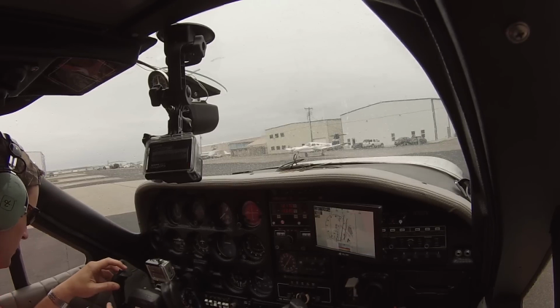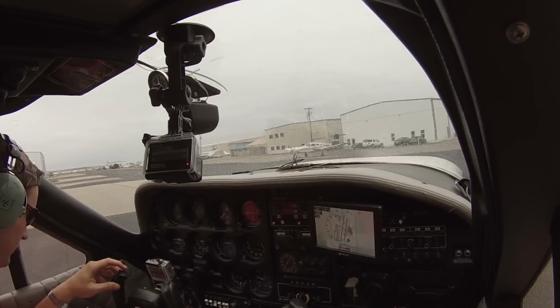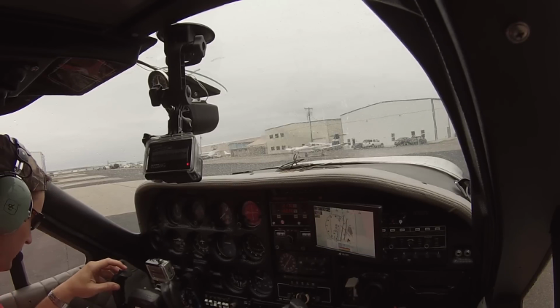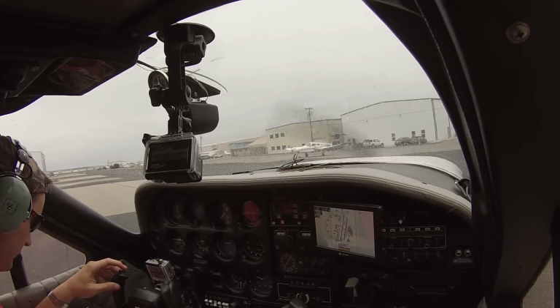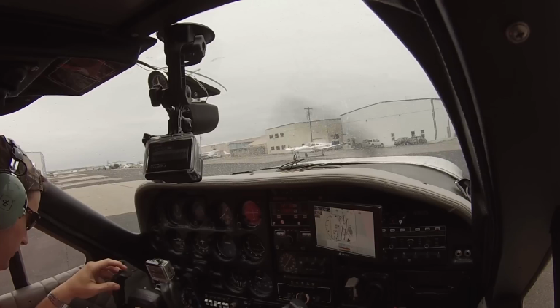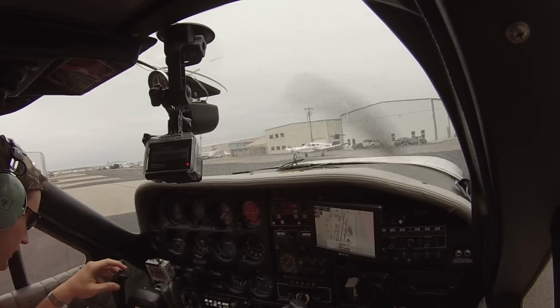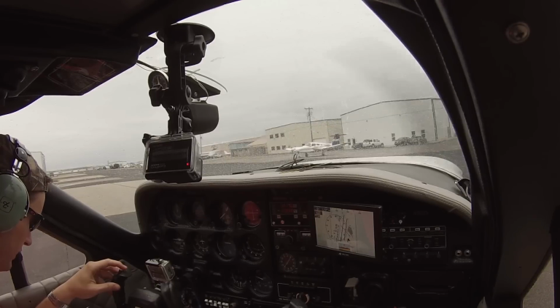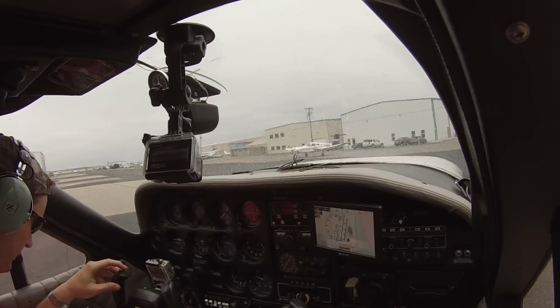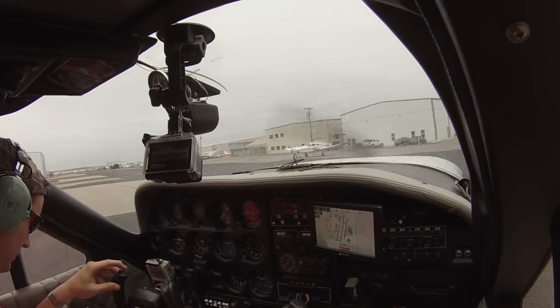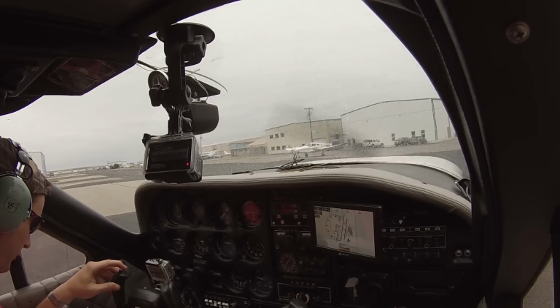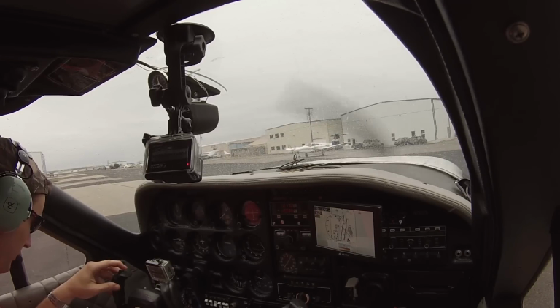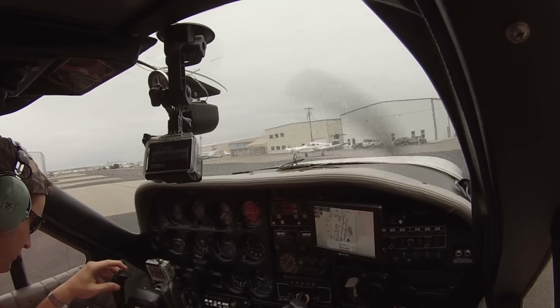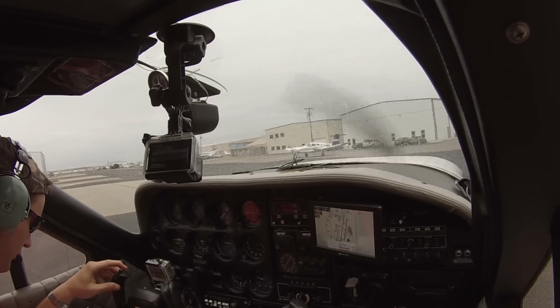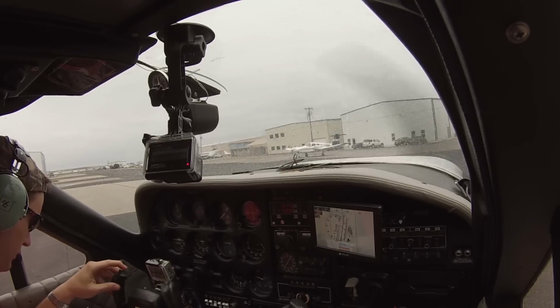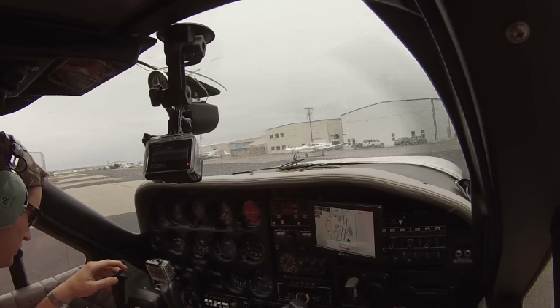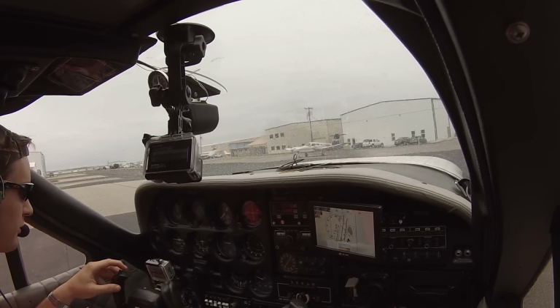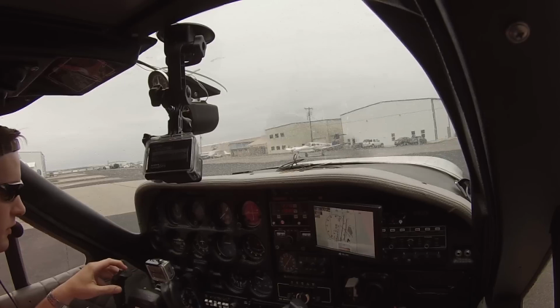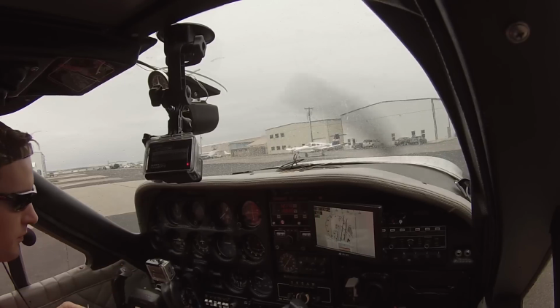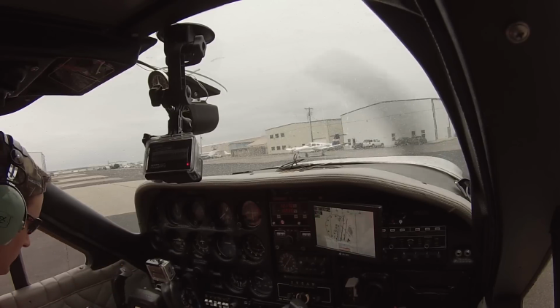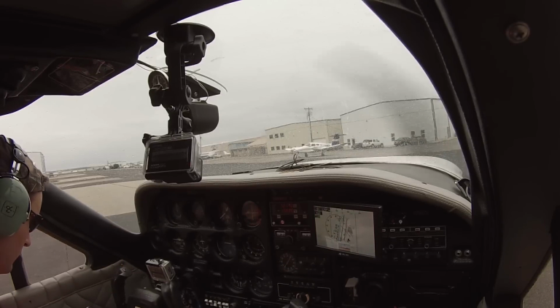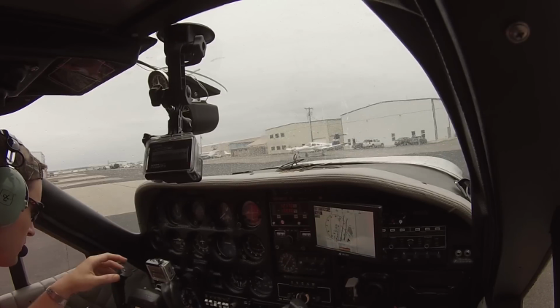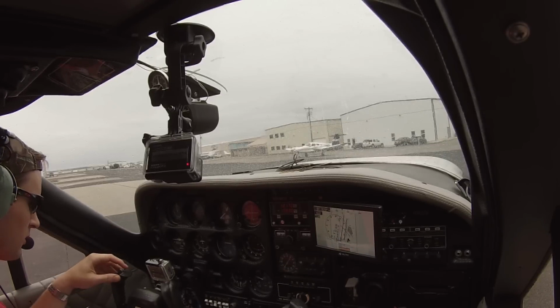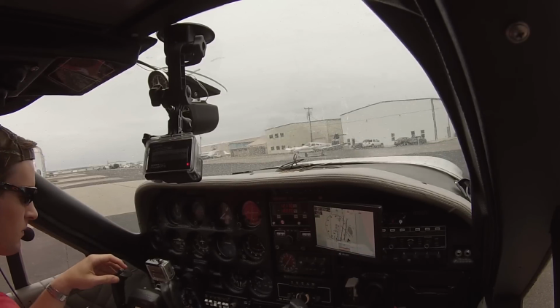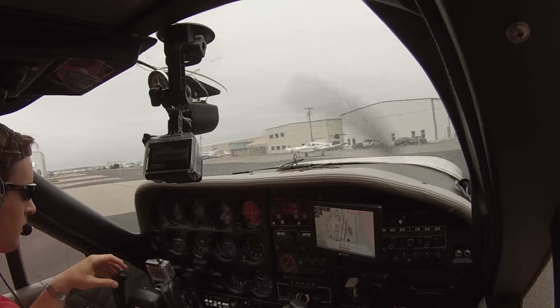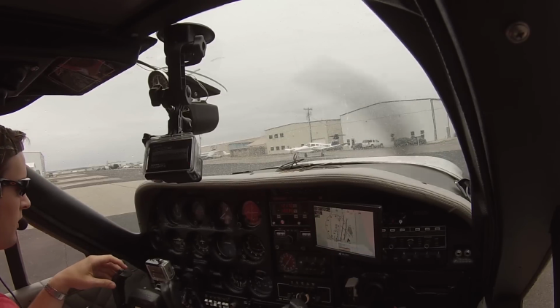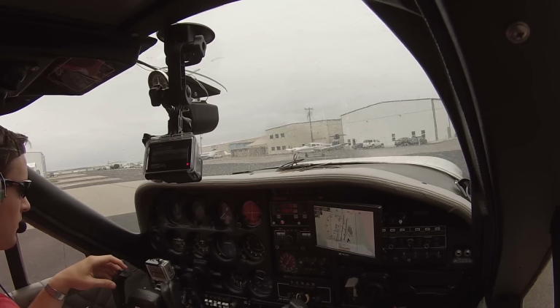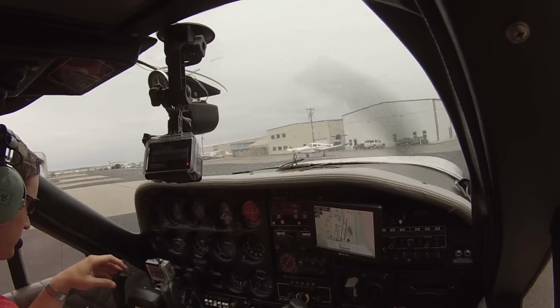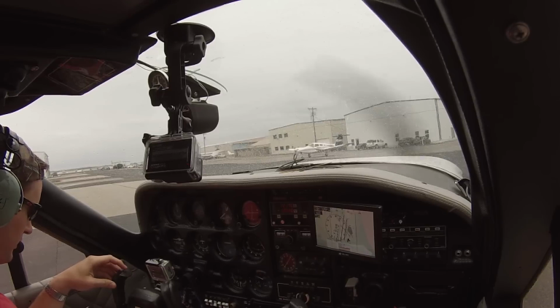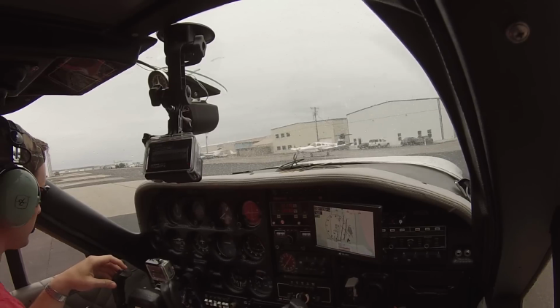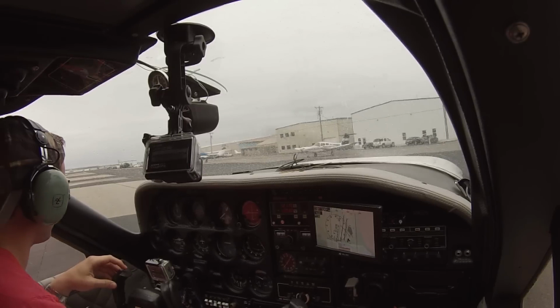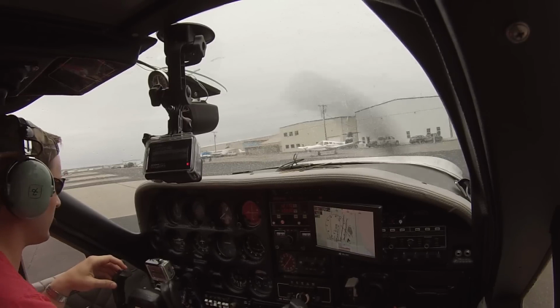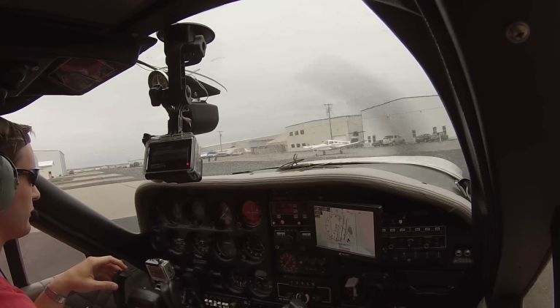Pilot reads back: cleared to Pogue airport as filed, 2500, expect 3000, 124.0 to departure, squawk 4742. 37V. Ground confirms: readback correct. Pilot: we'll taxi and hold short of Alpha to one left, 37V.